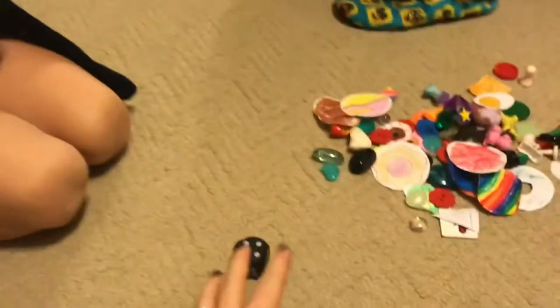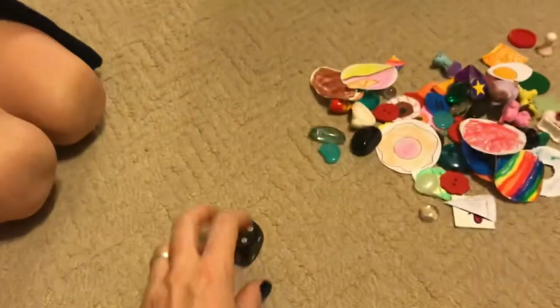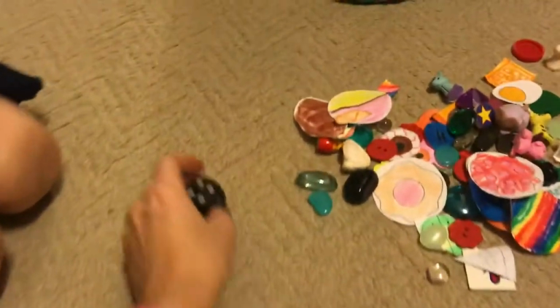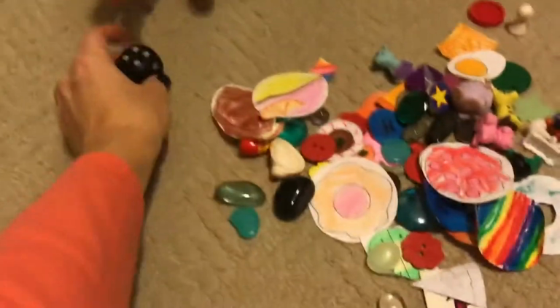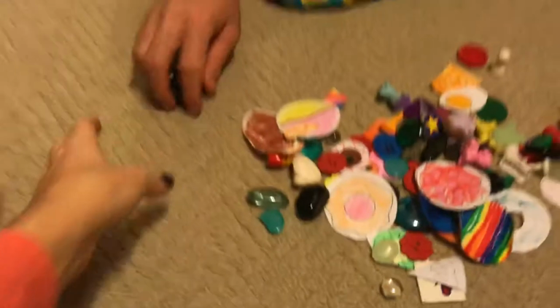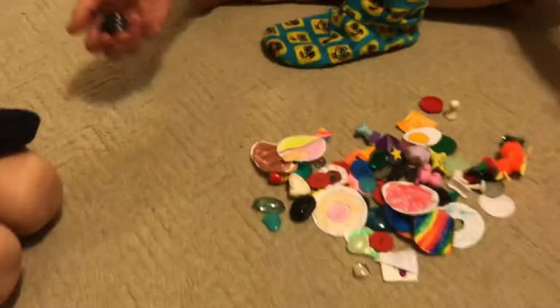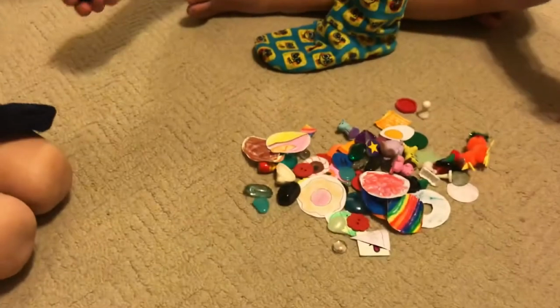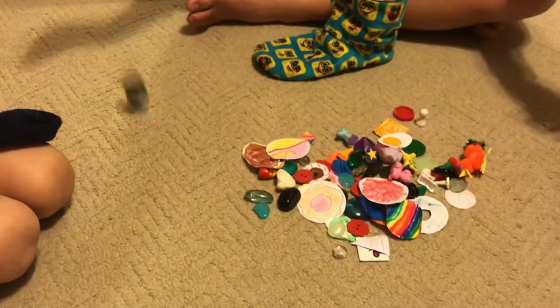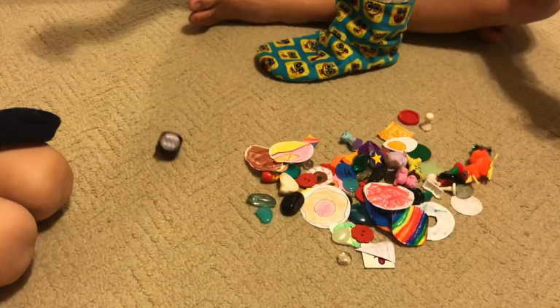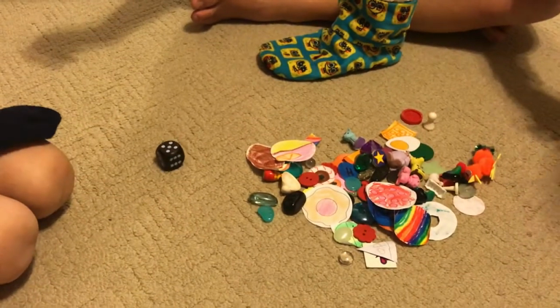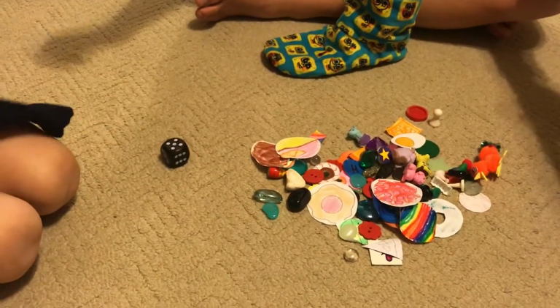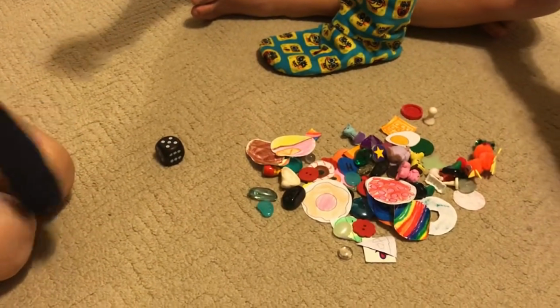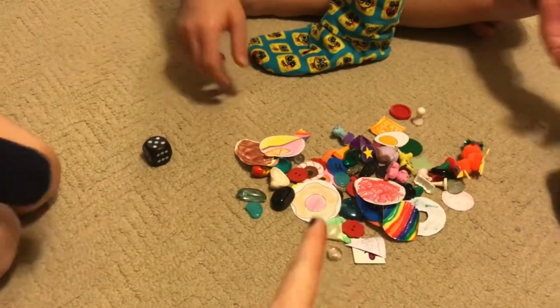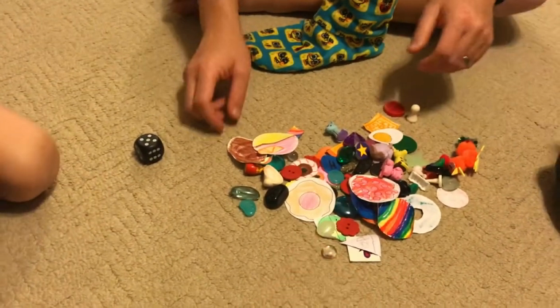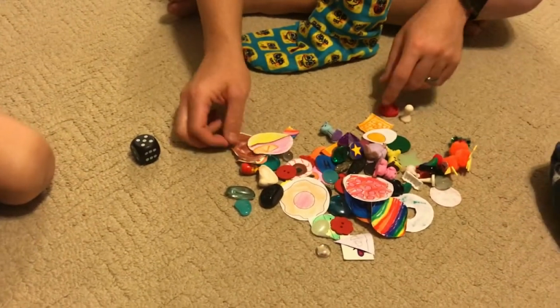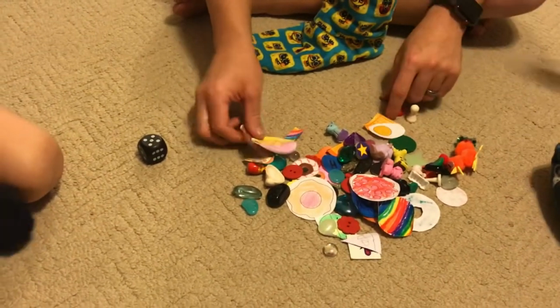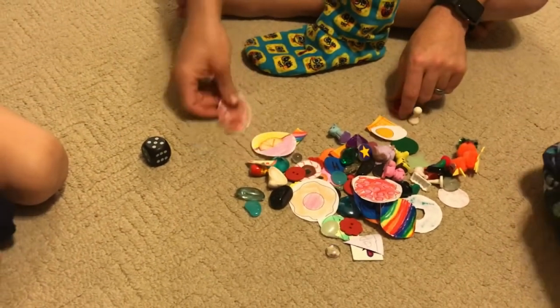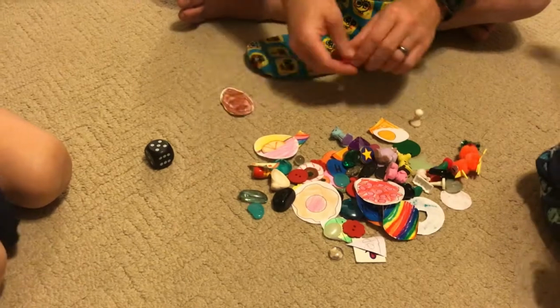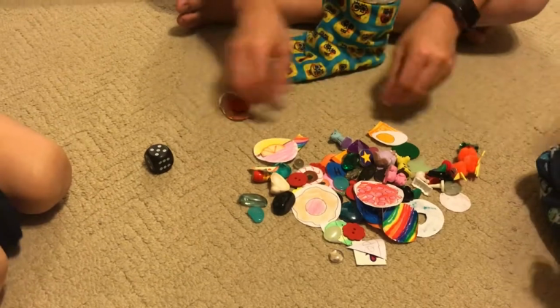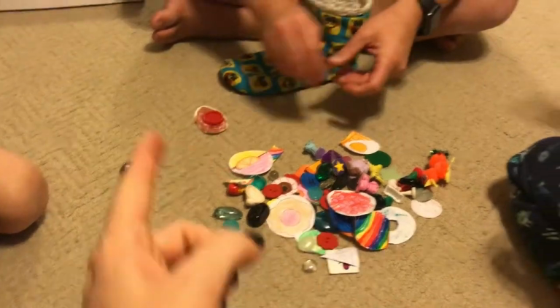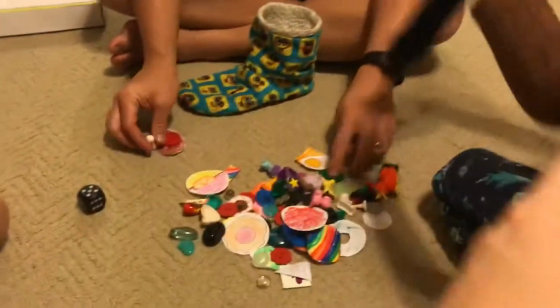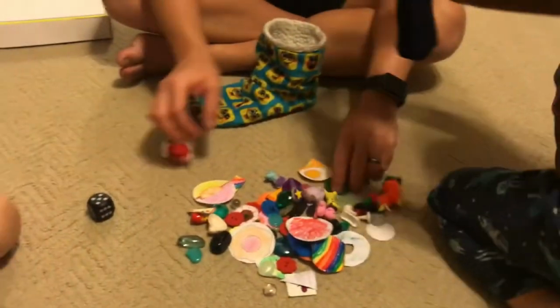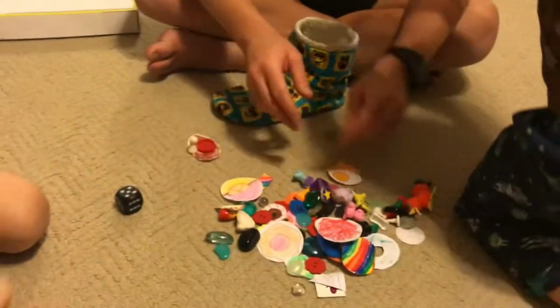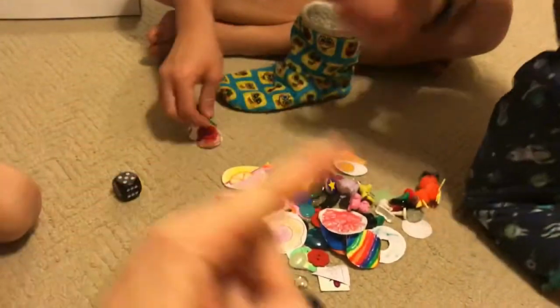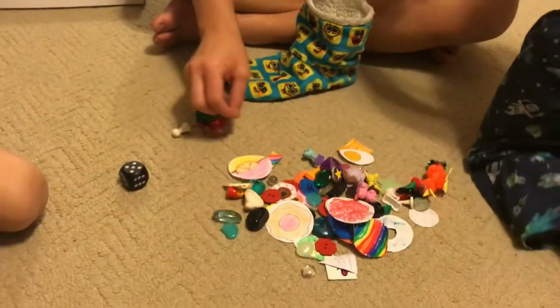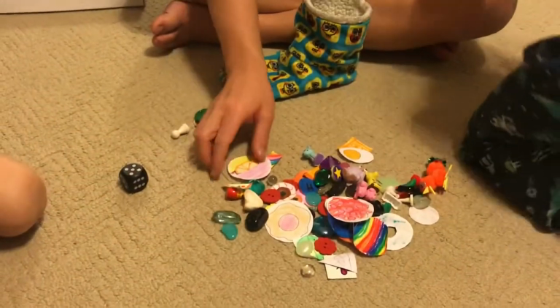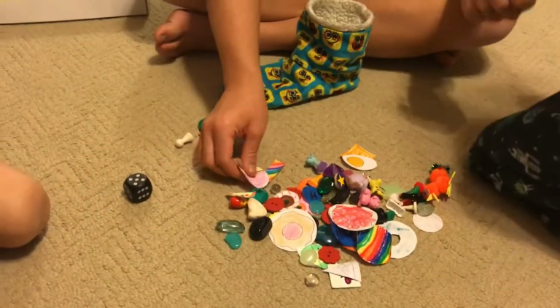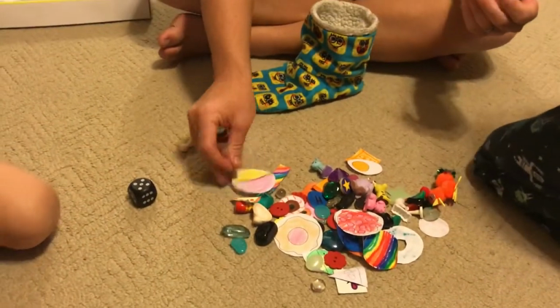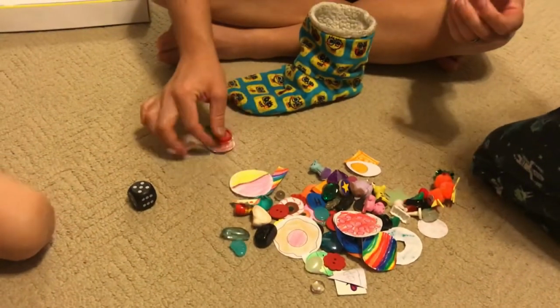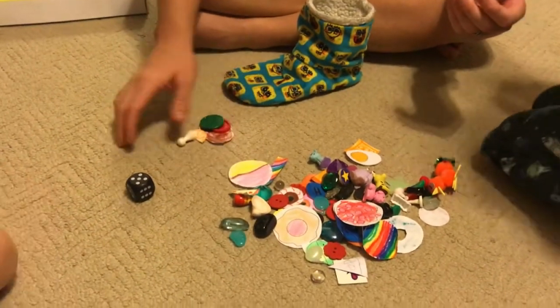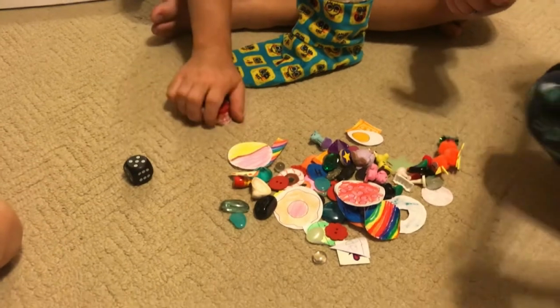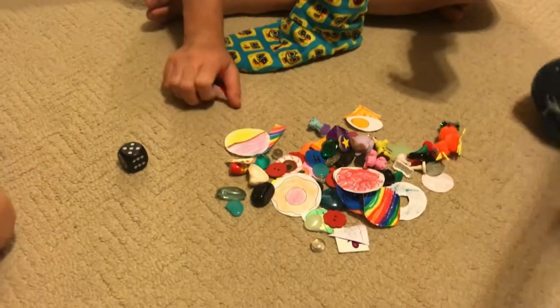So then Nick would go next, and he rolled a five. So he would grab five treats and put them in his stocking. So you keep going around, taking turns, rolling until all of the treats are gone.